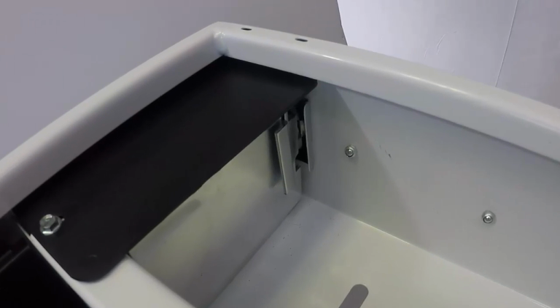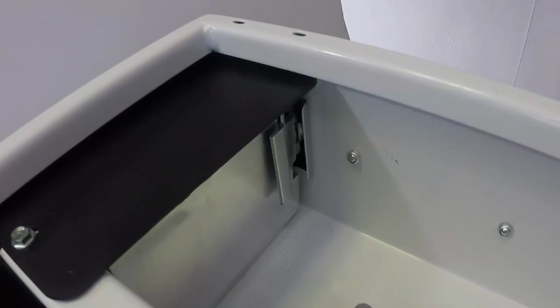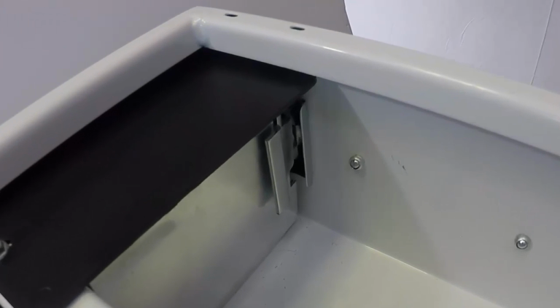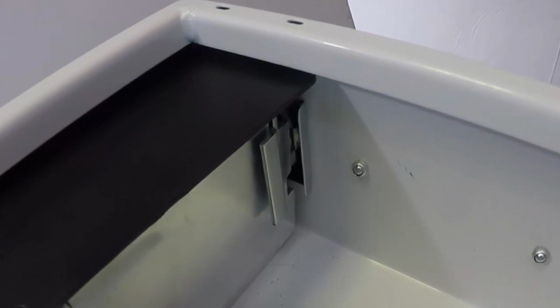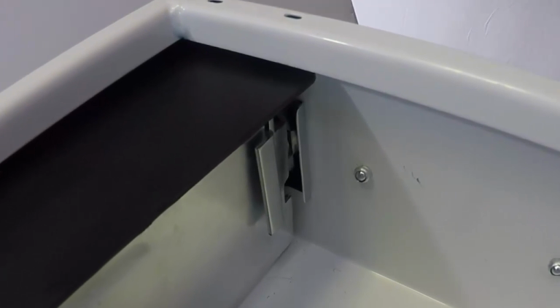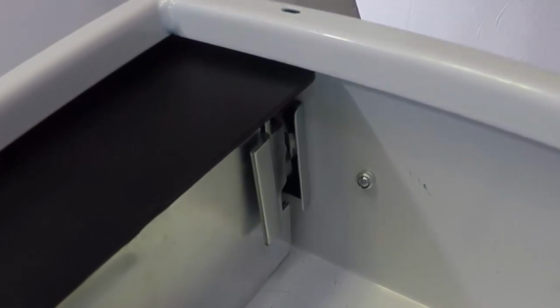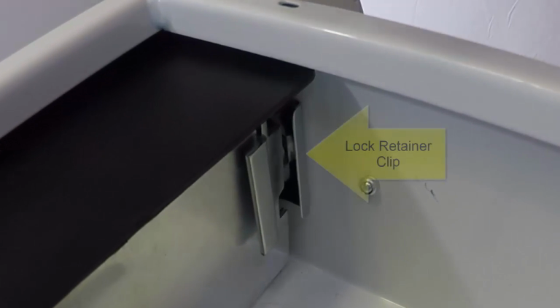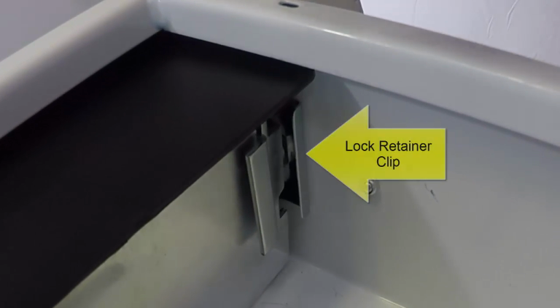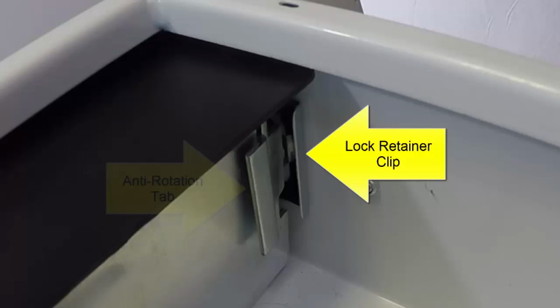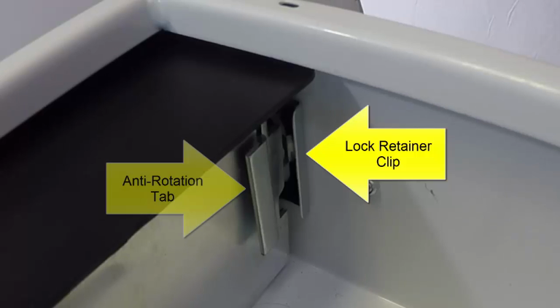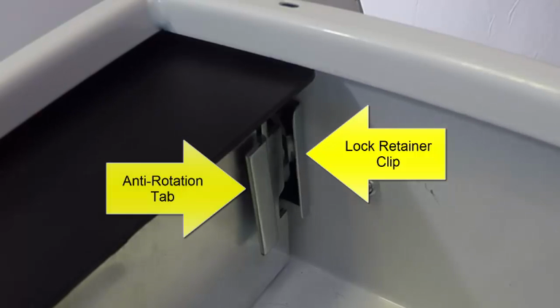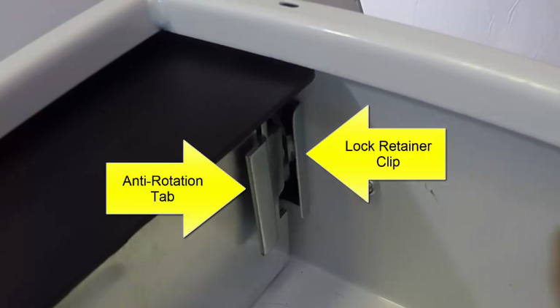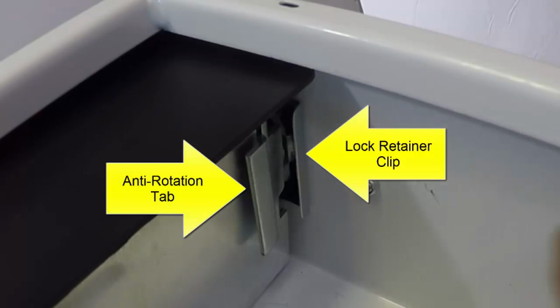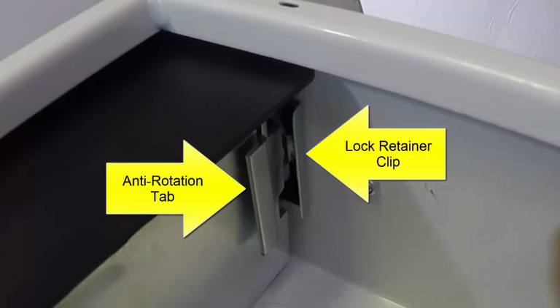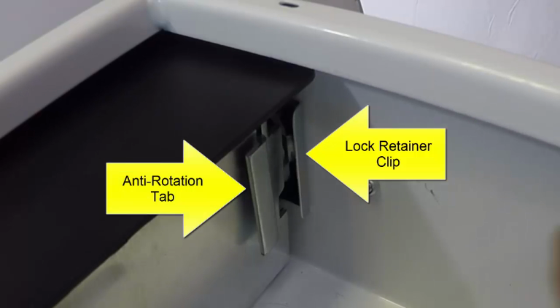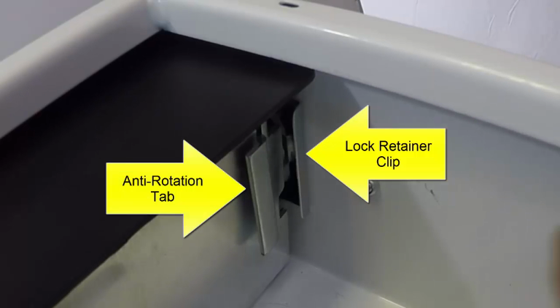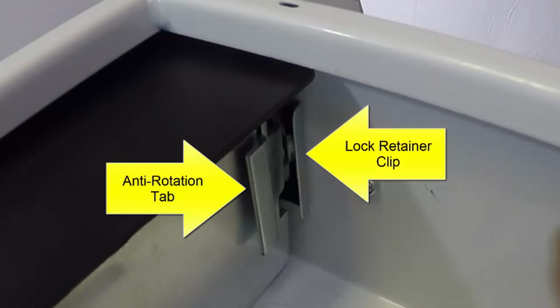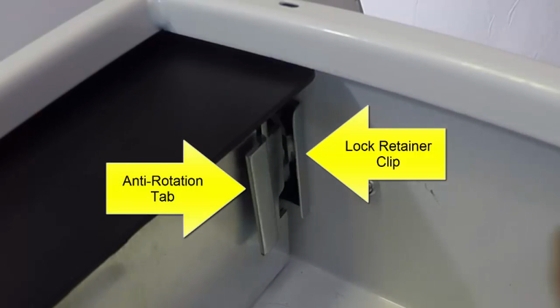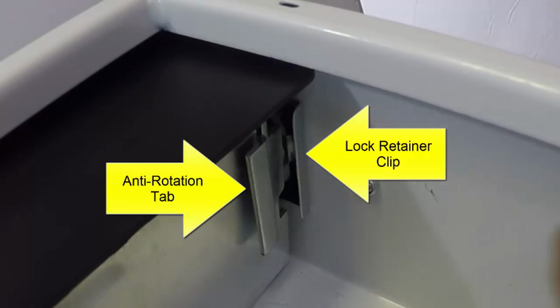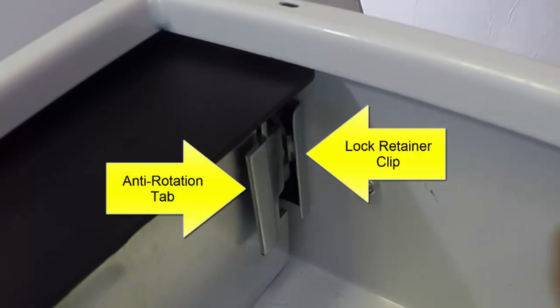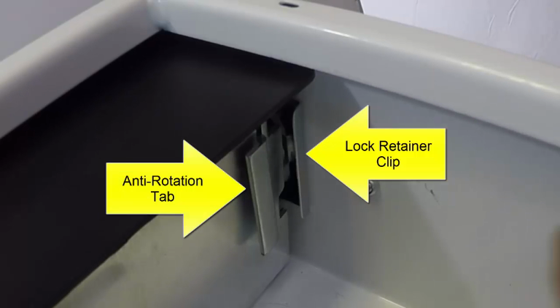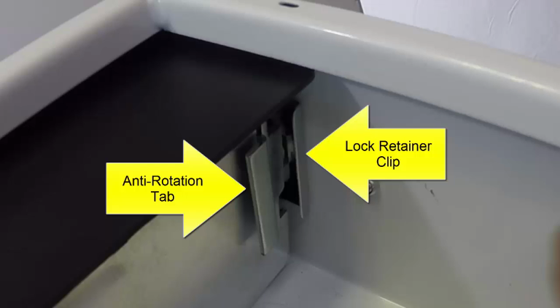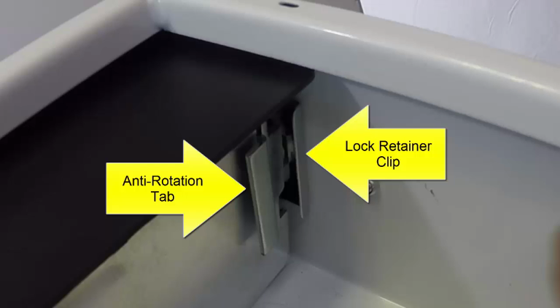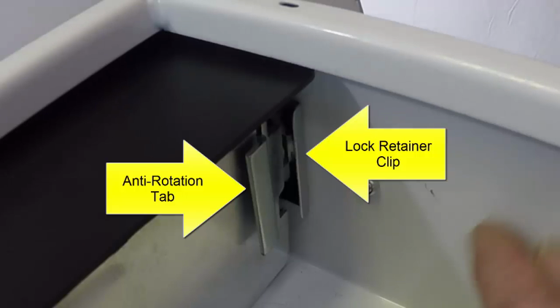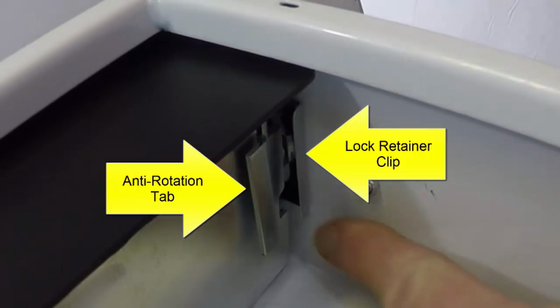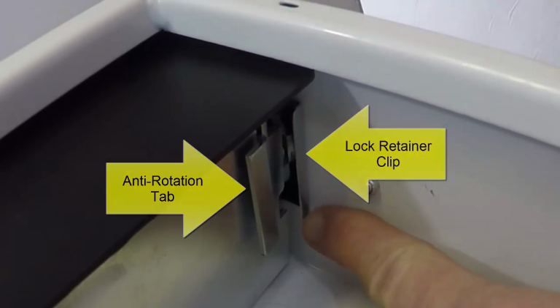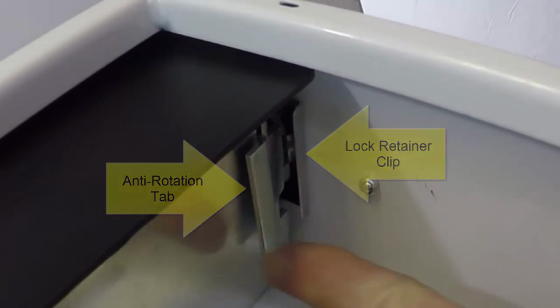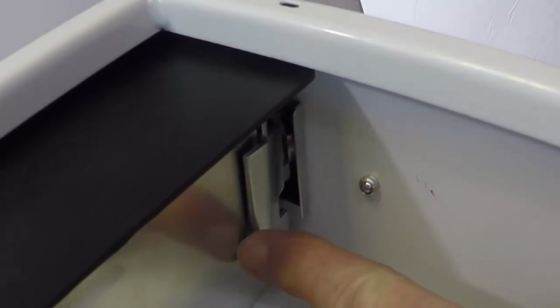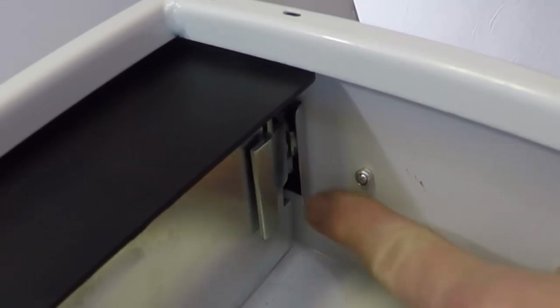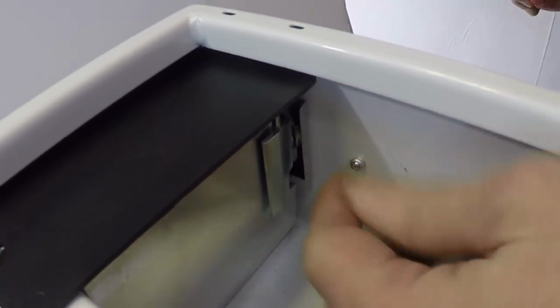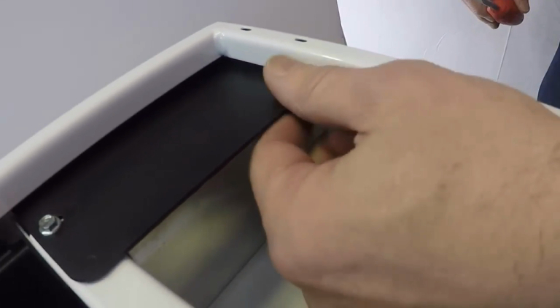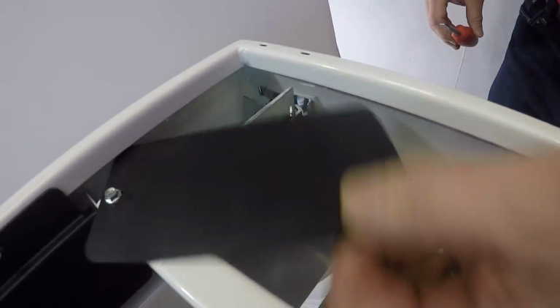When you look at the inside of the box near the lock cylinder, you'll see the edges of two clips. The one near the outside of the box is the lock retainer clip — this is the one we'll be removing to get the lock out. The other one is the anti-rotation tab, which we'll just leave in place.